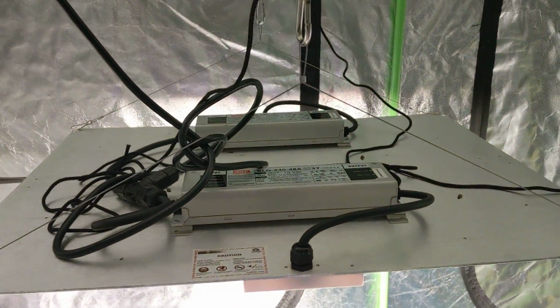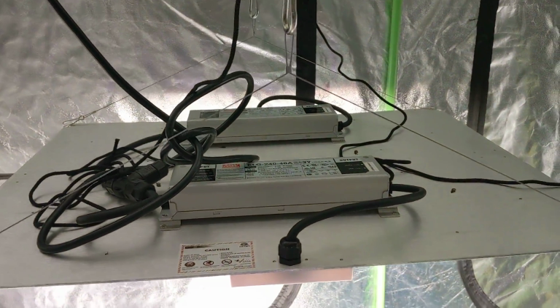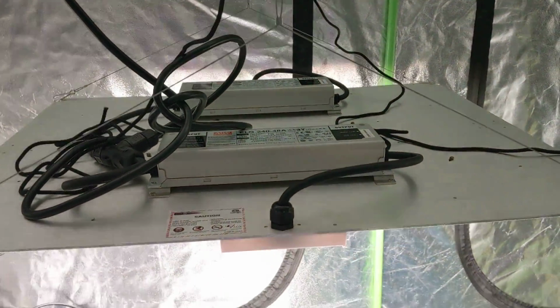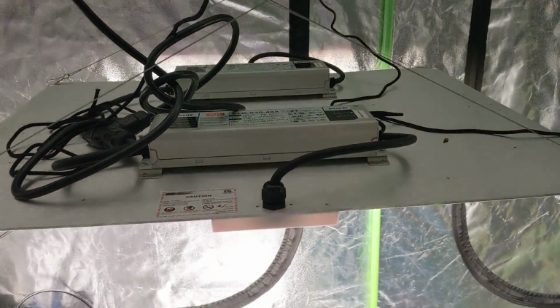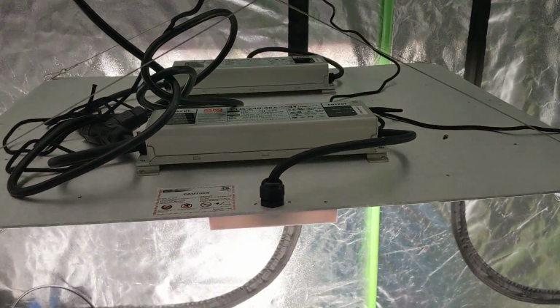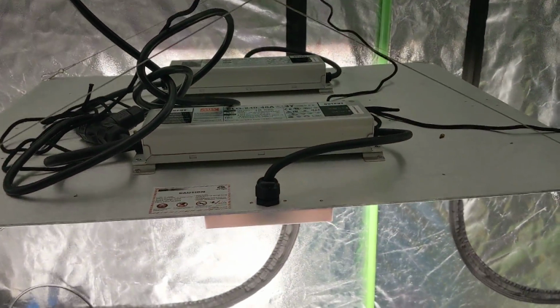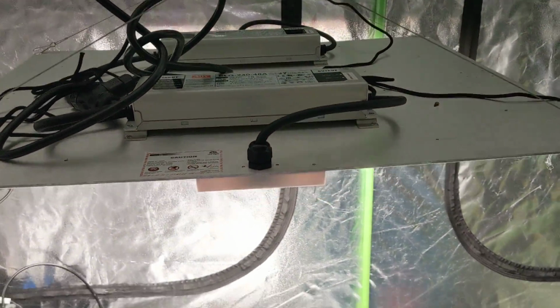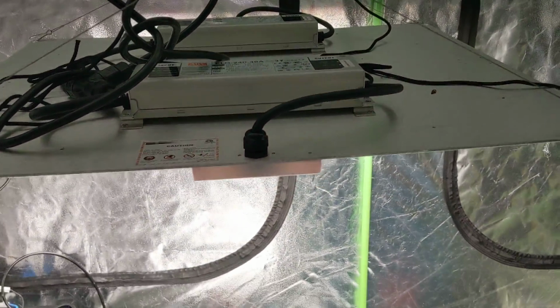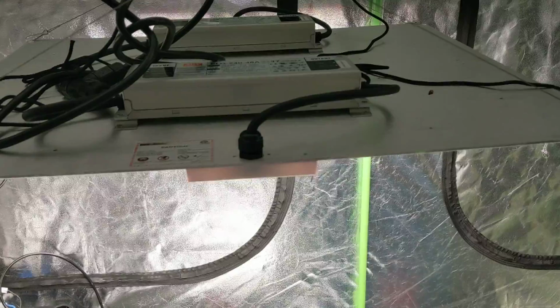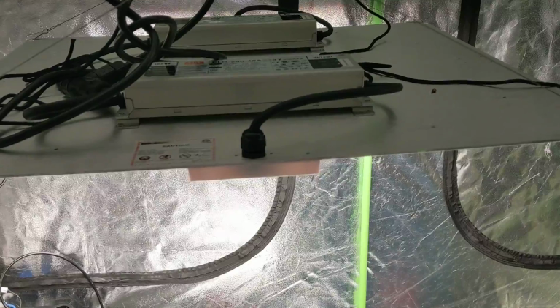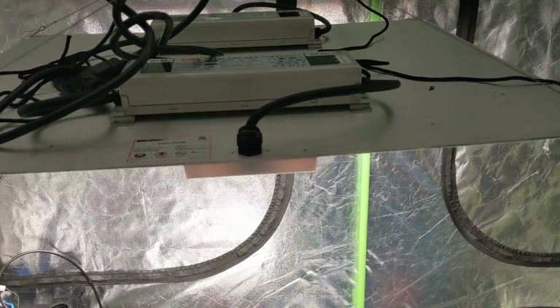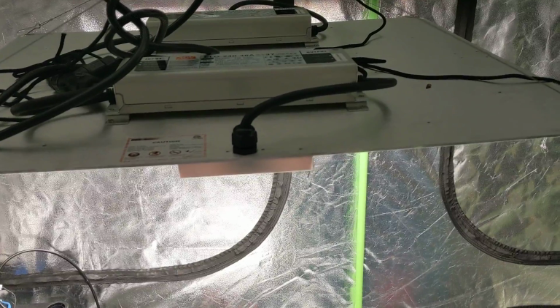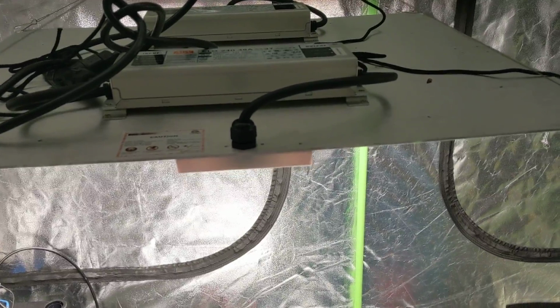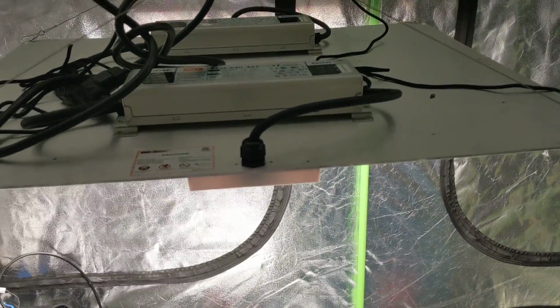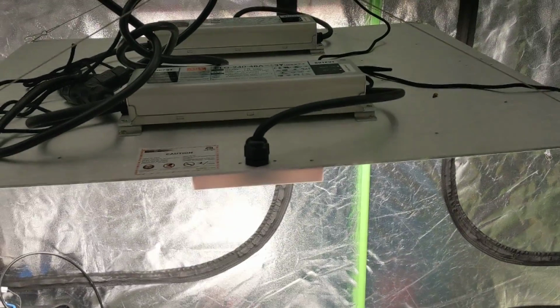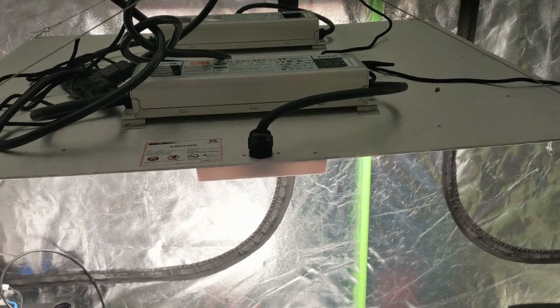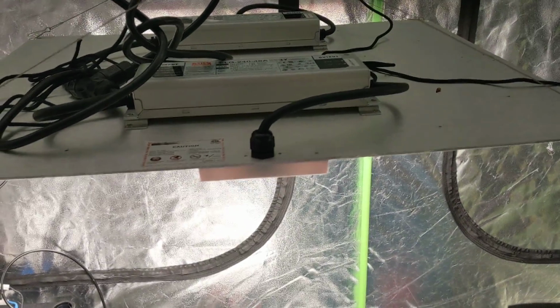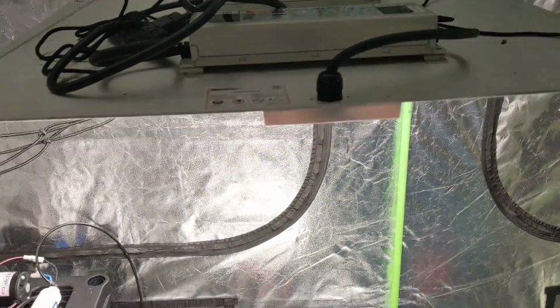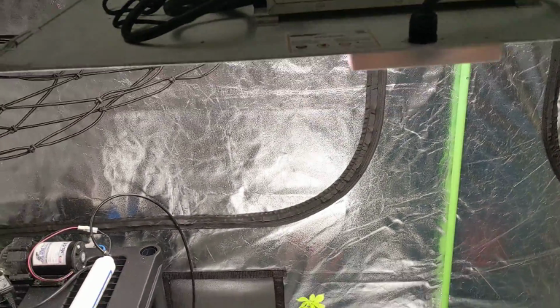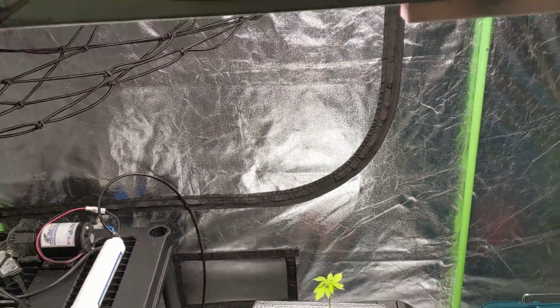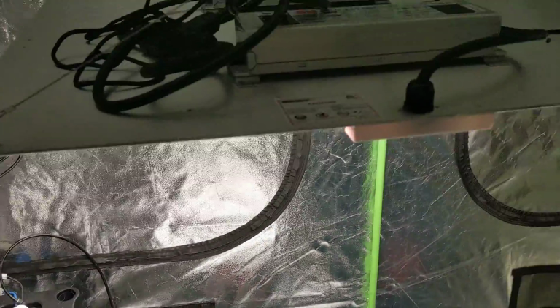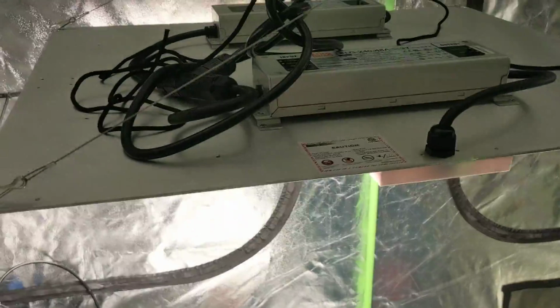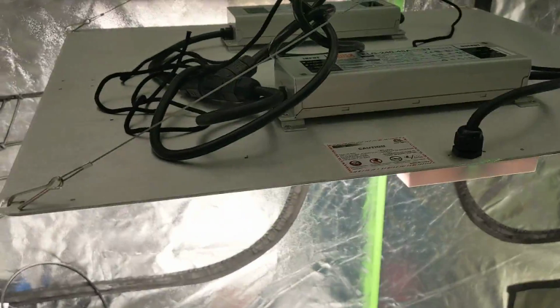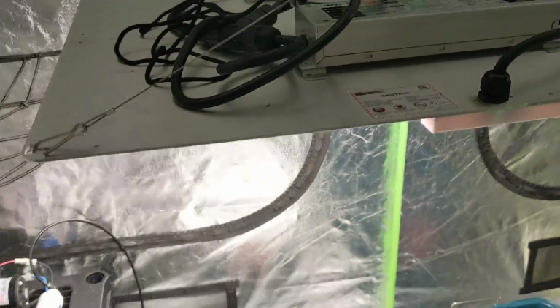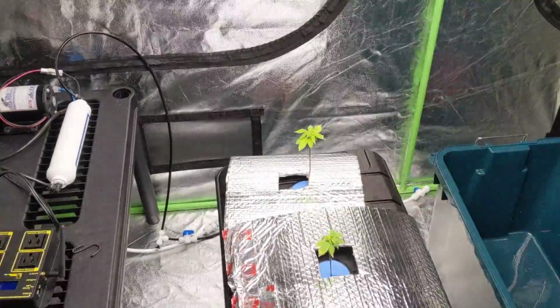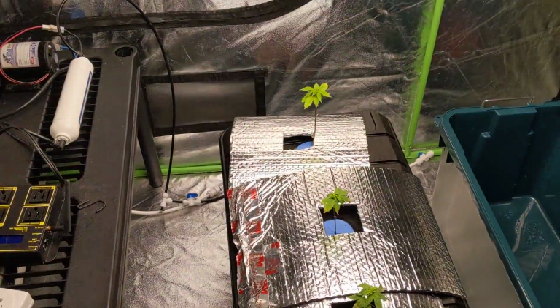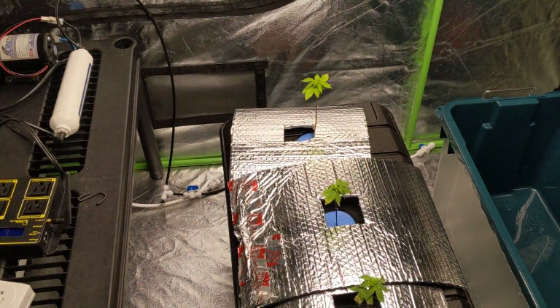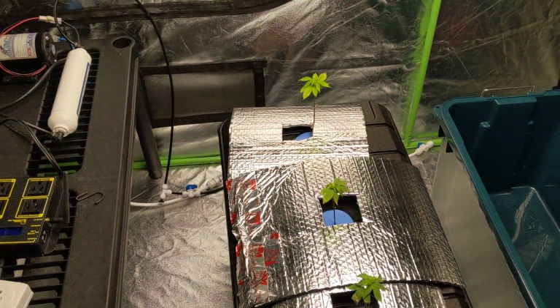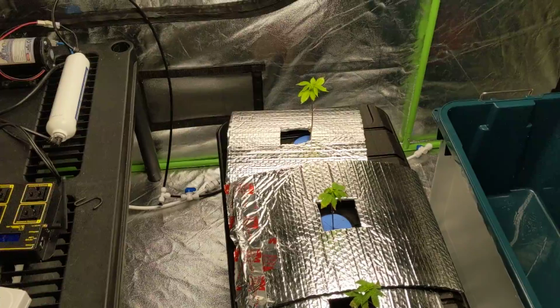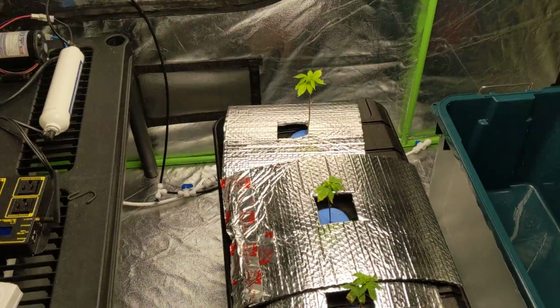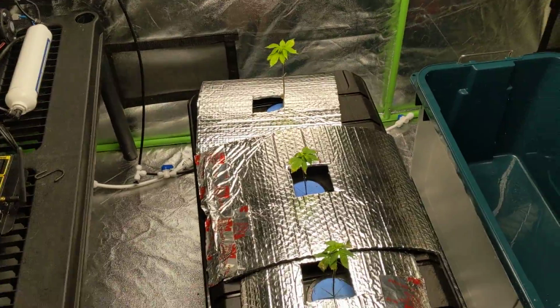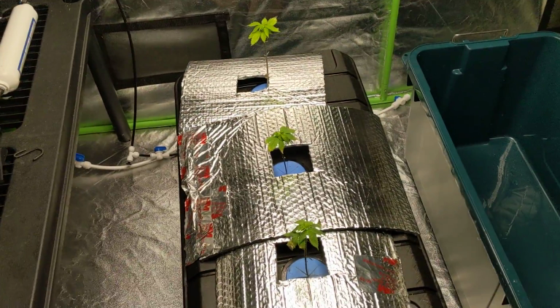We have this LED up here which is the new Spider King. This is the first end-to-end grow I'll be doing with it, so I'll let everyone know how that turns out as I post more videos.